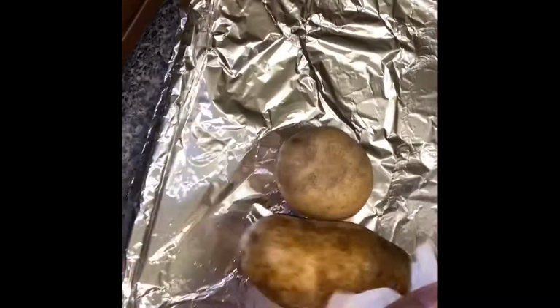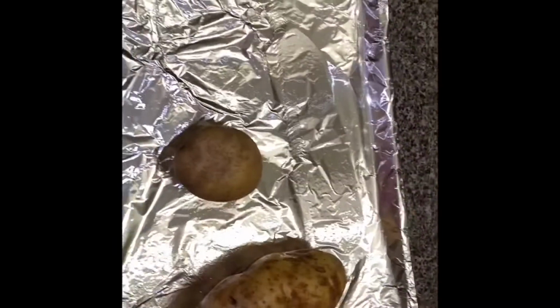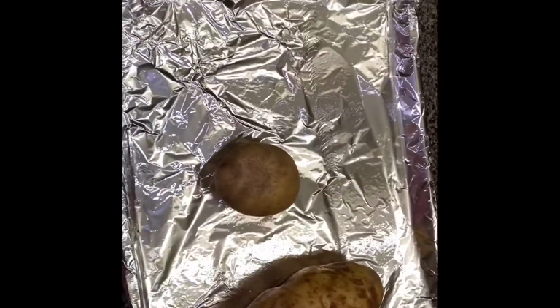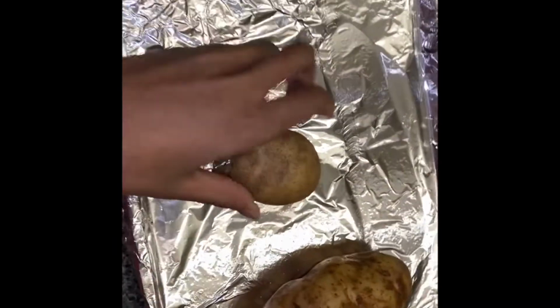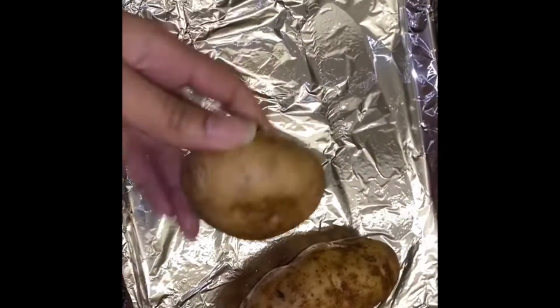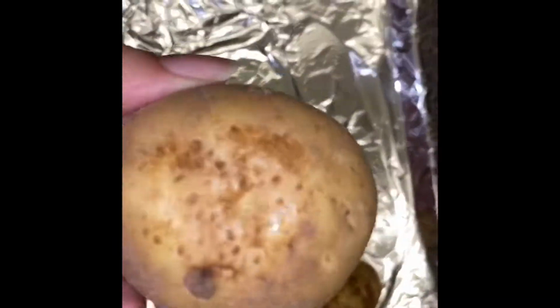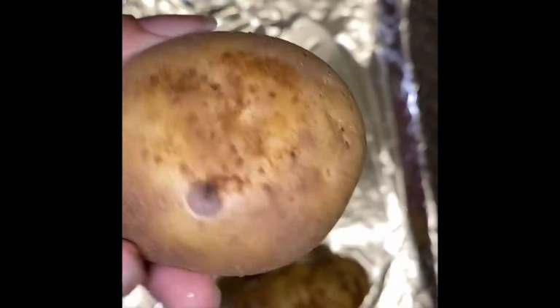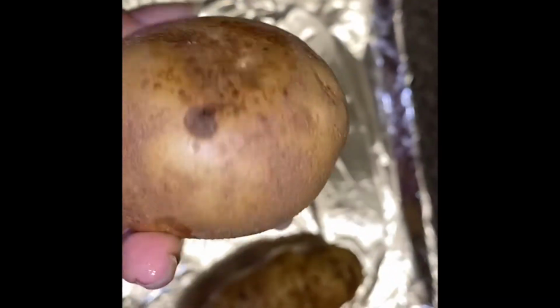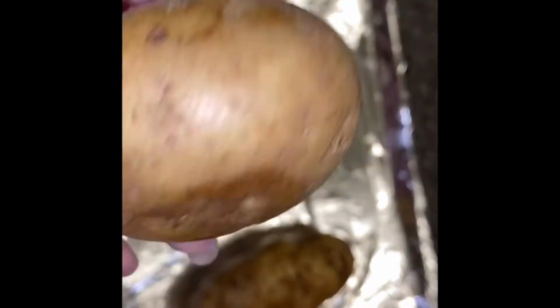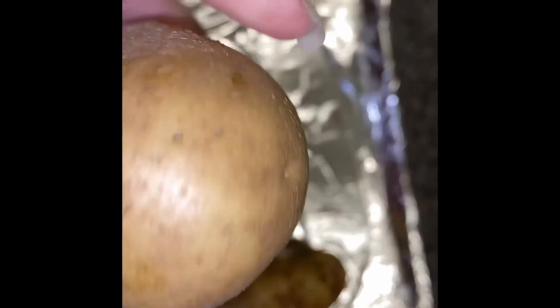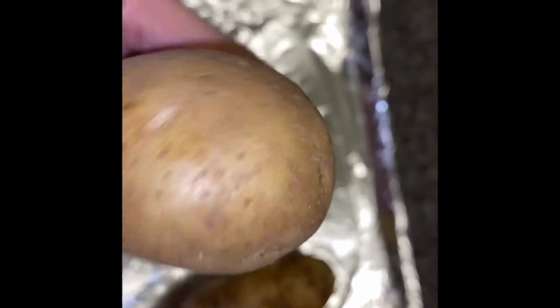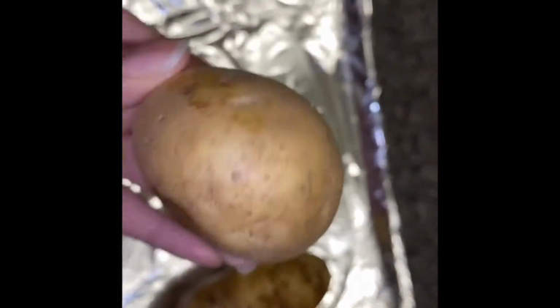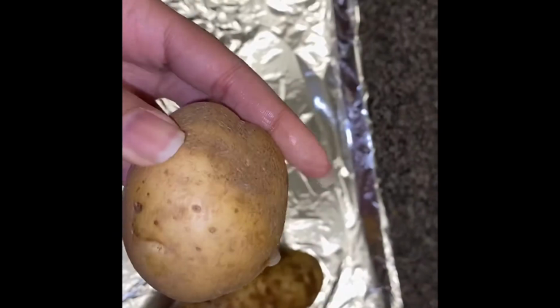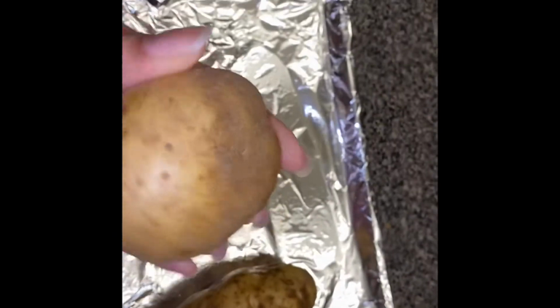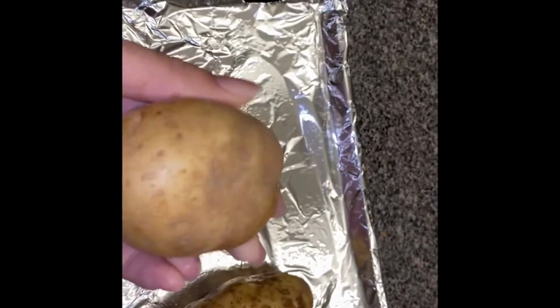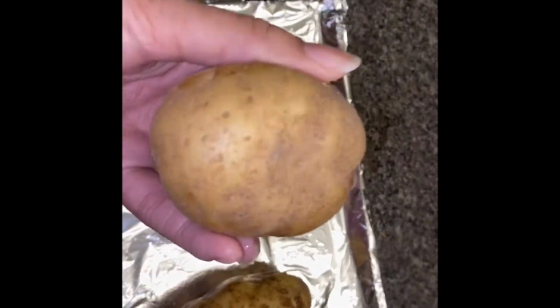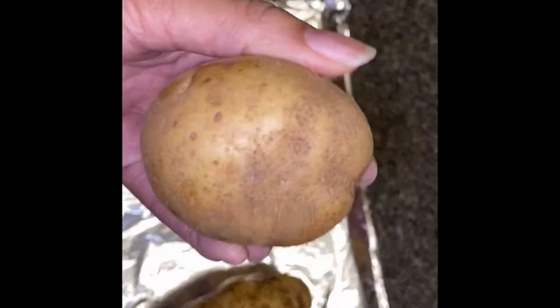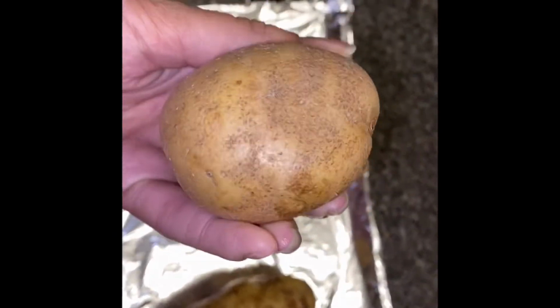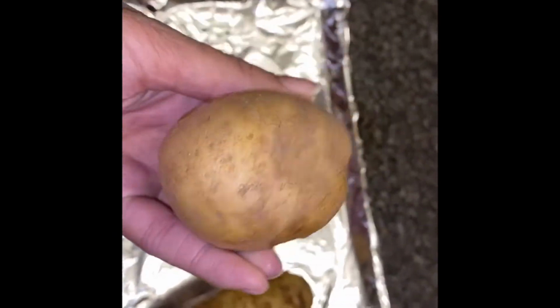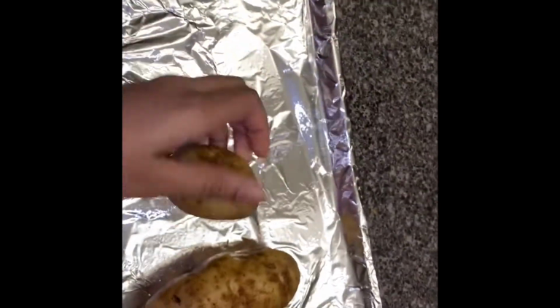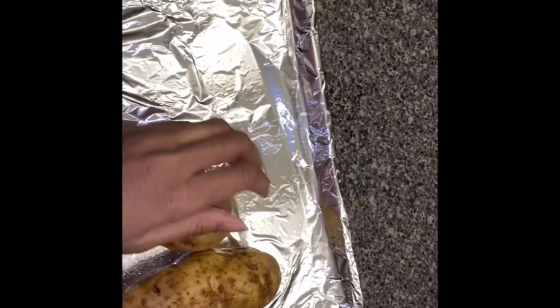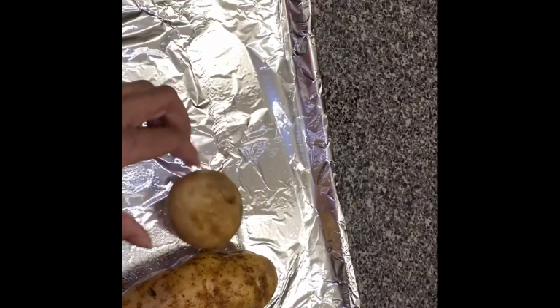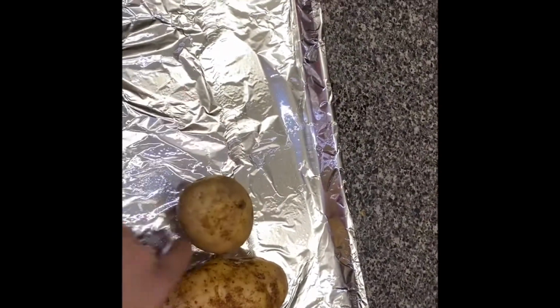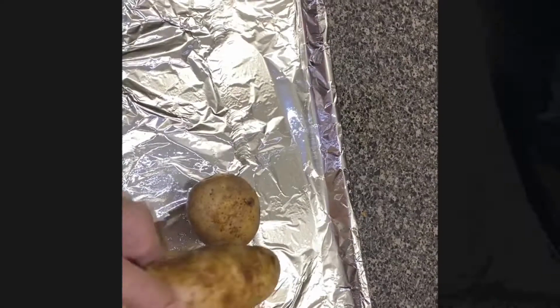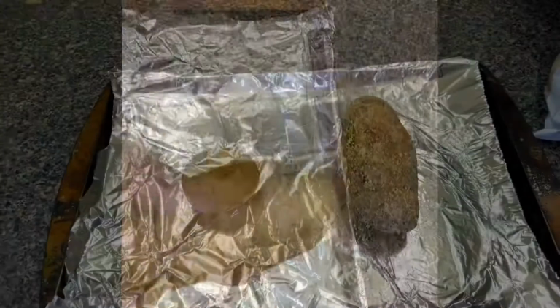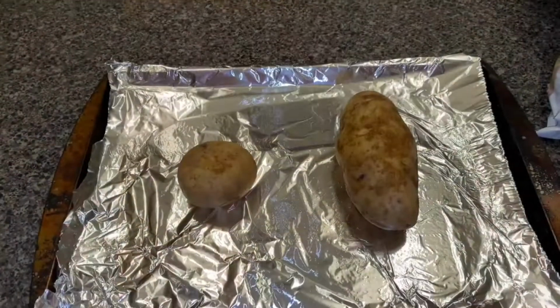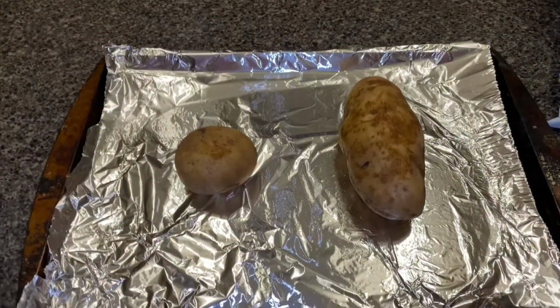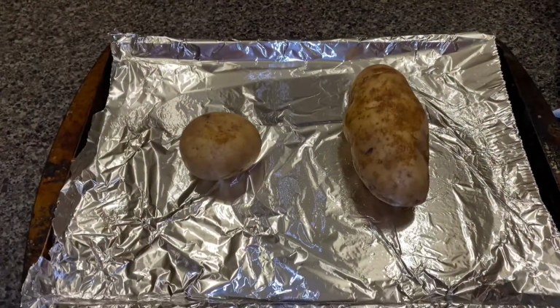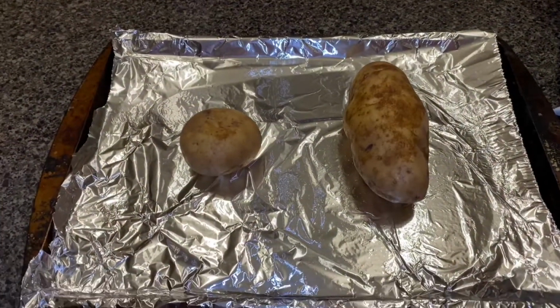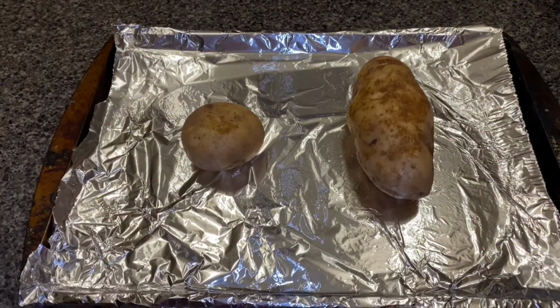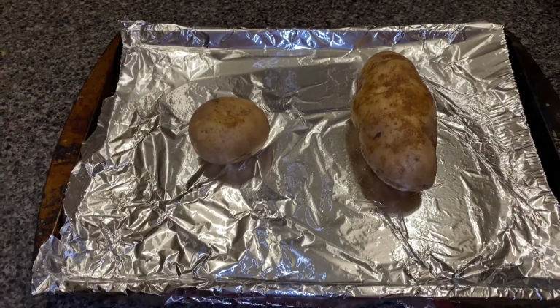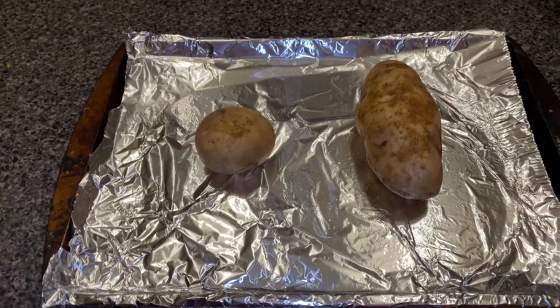Next thing you want to grab — you see the small potato? I thought it was really cute, so I wanted to make it into a baked potato as well. We can use any size, it doesn't matter. At this point I decided to do a voiceover.